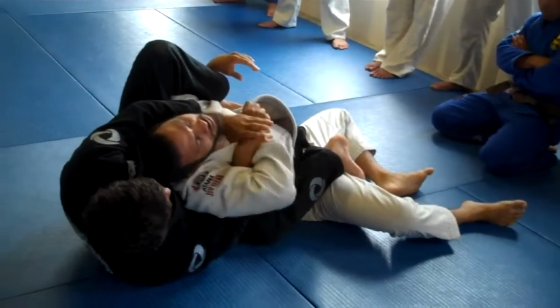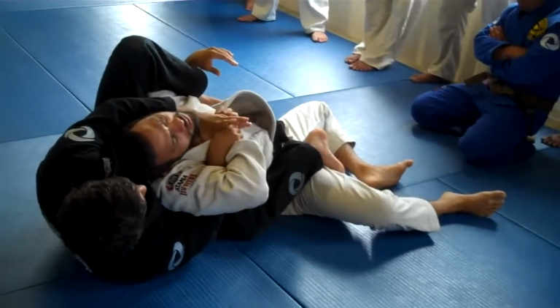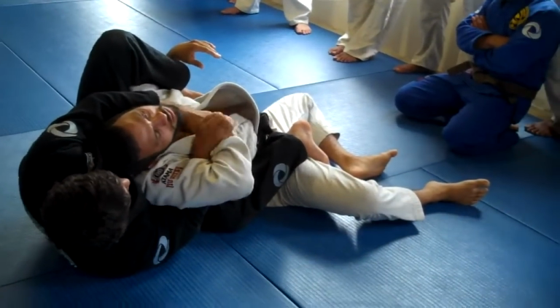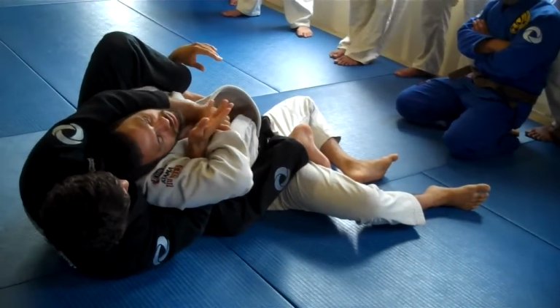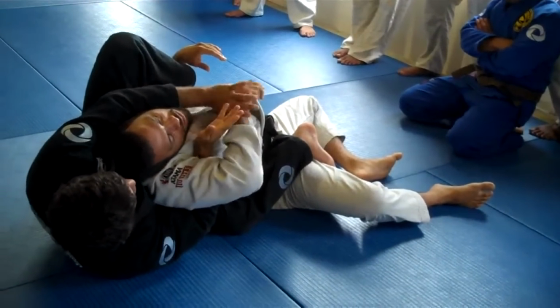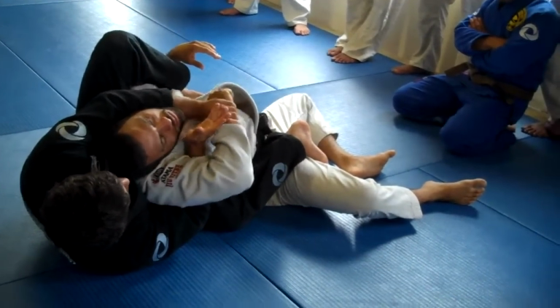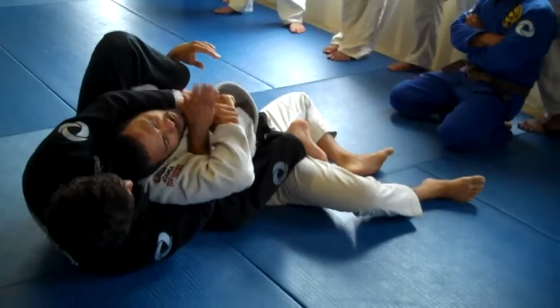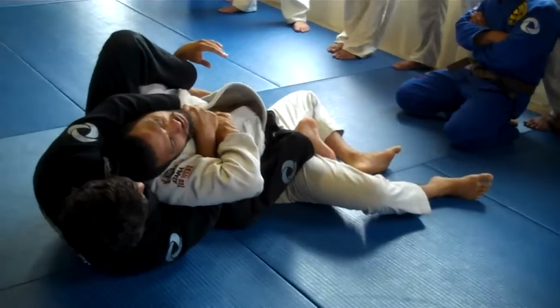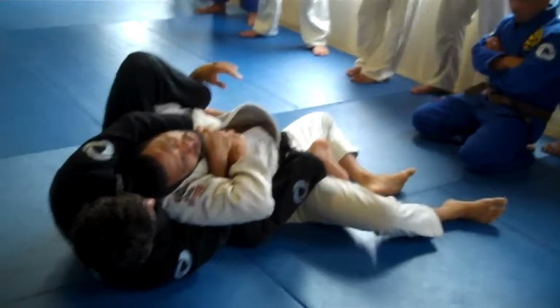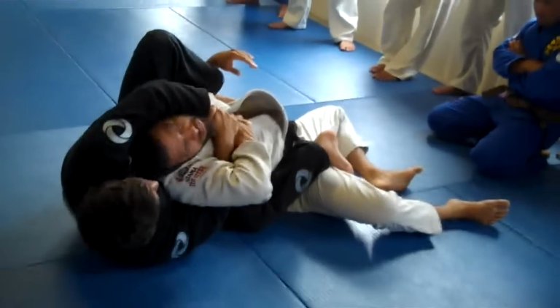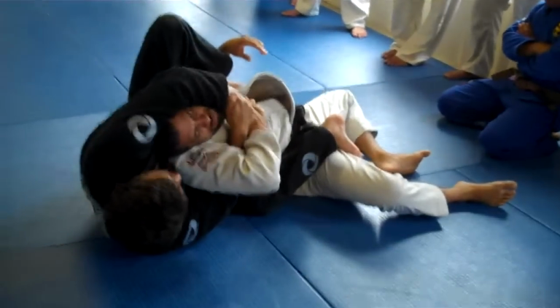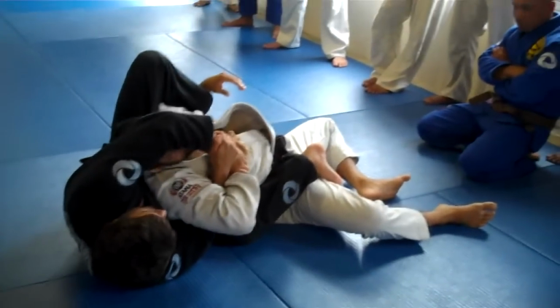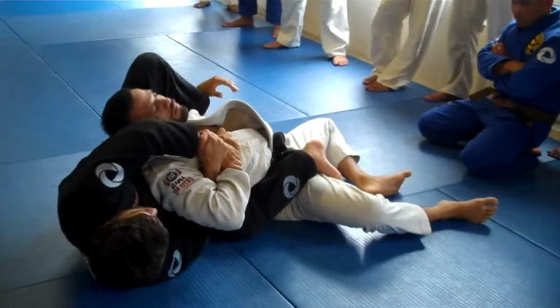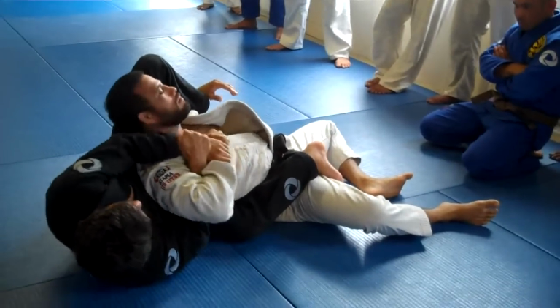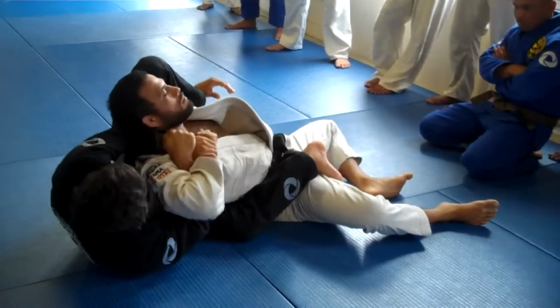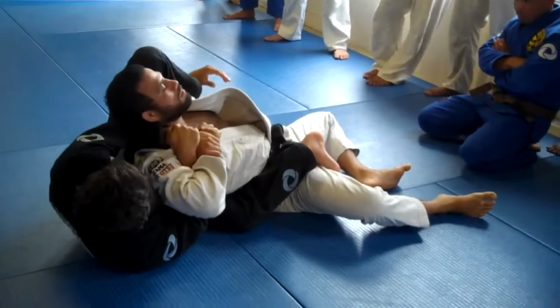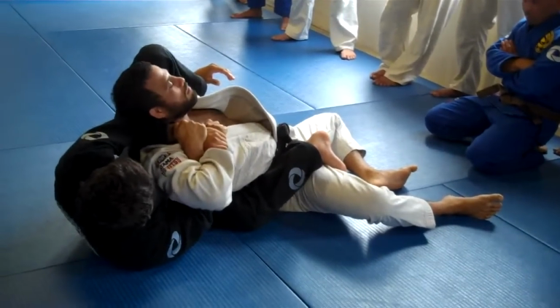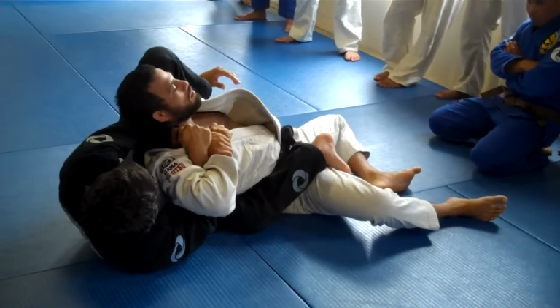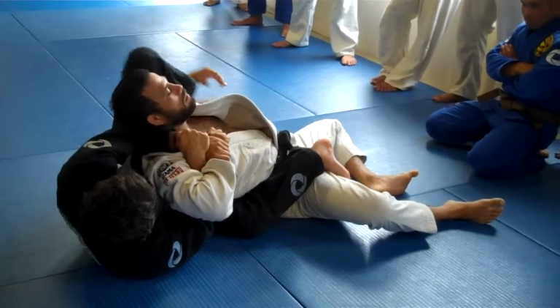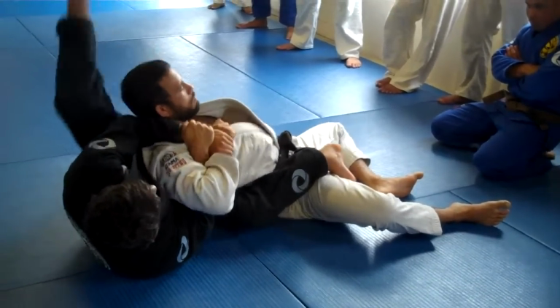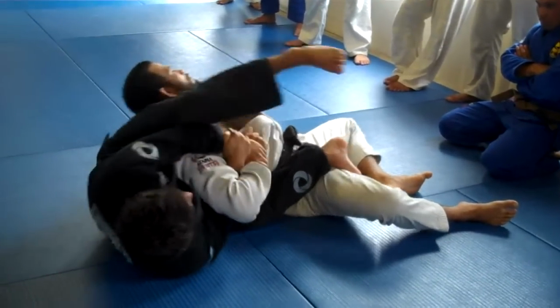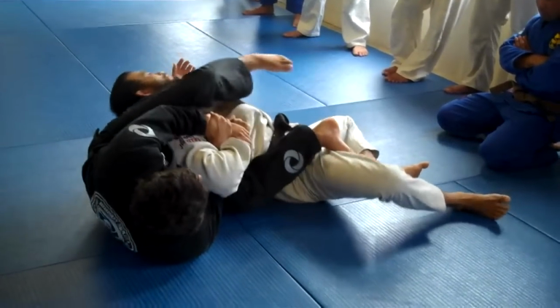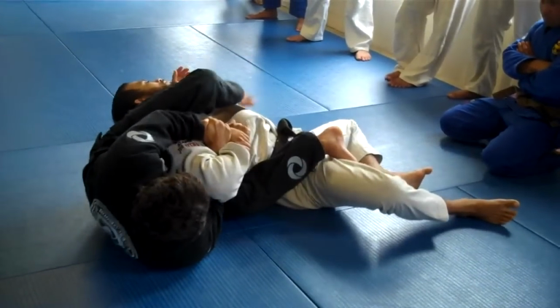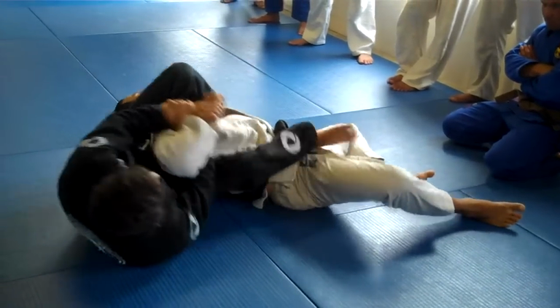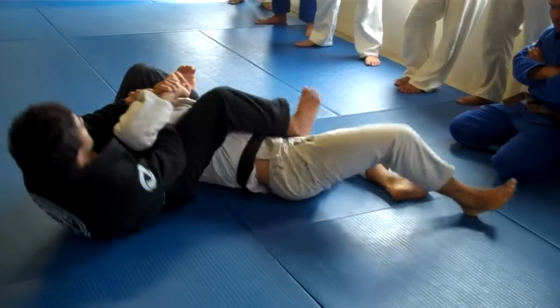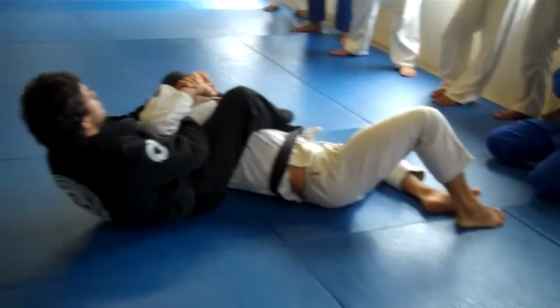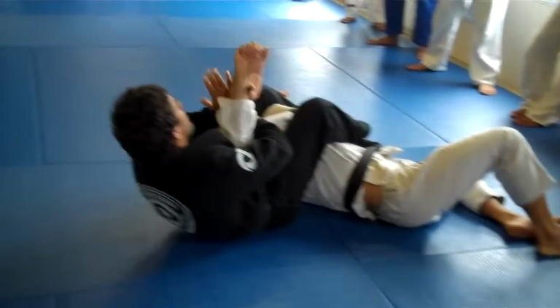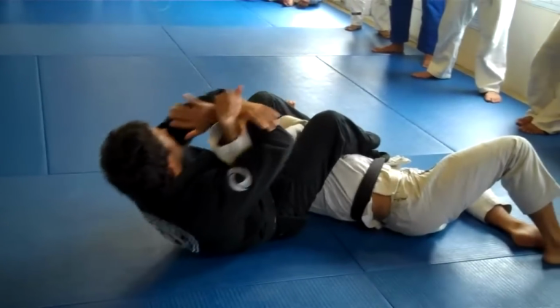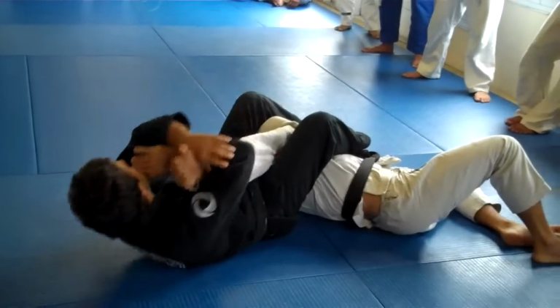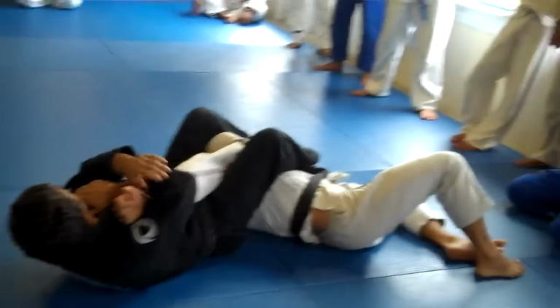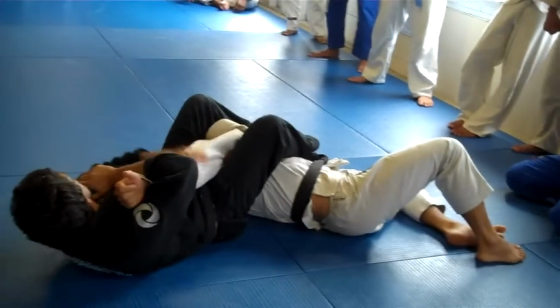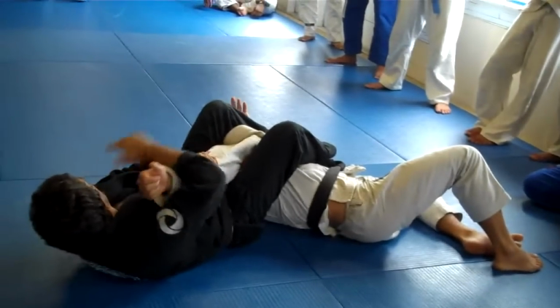The other option: wrist control, catch my own wrist, drag my arm over, my forearms on the side of his neck, drag my left over, finish the arm off.